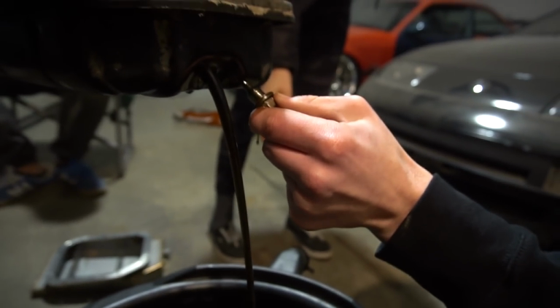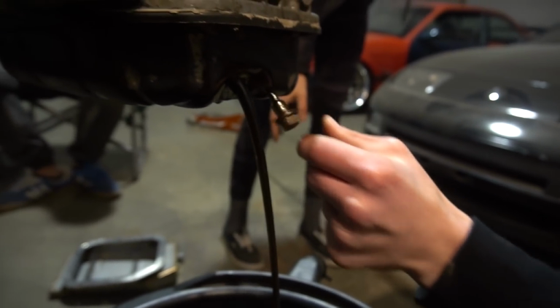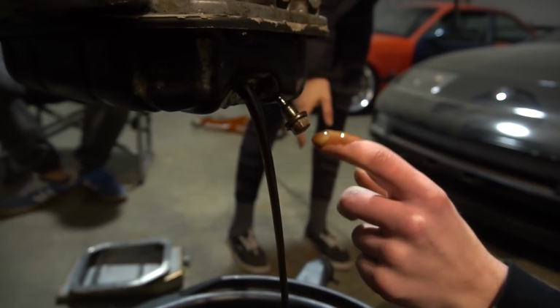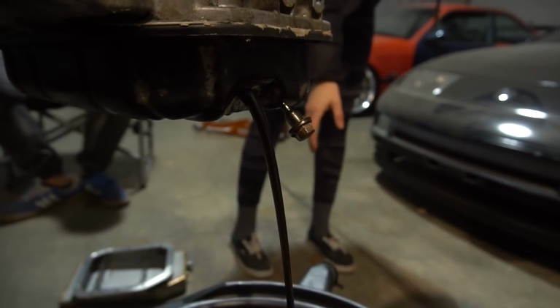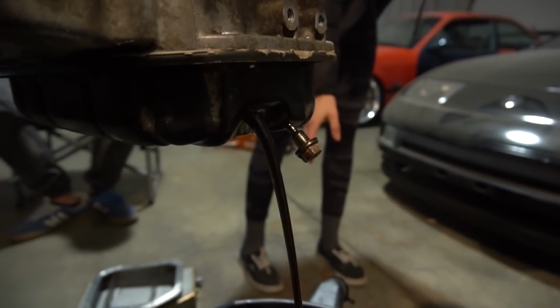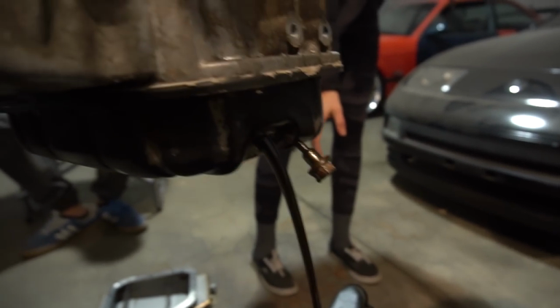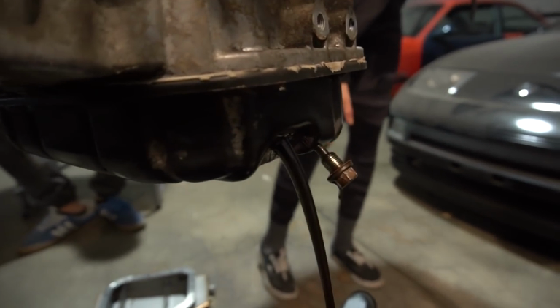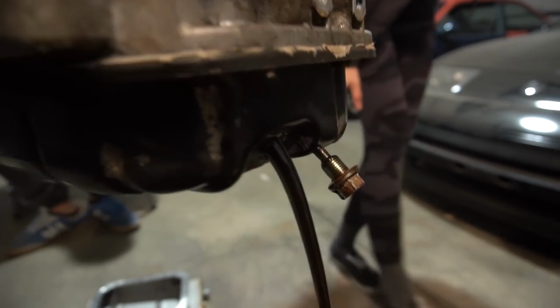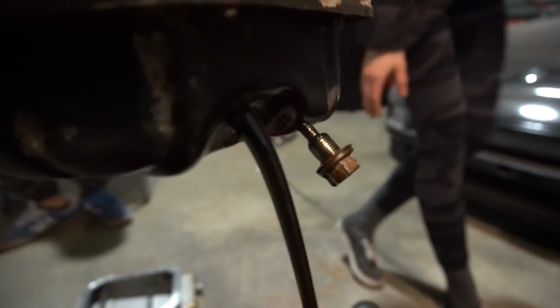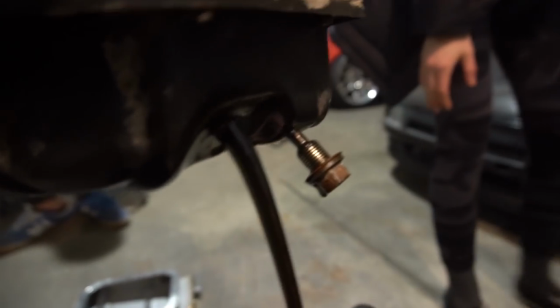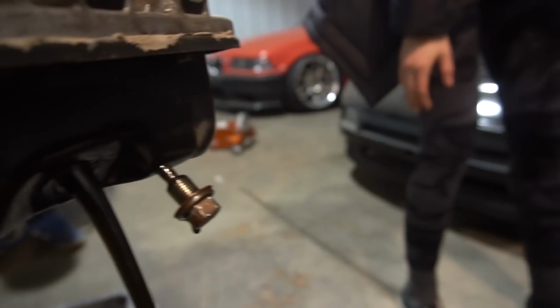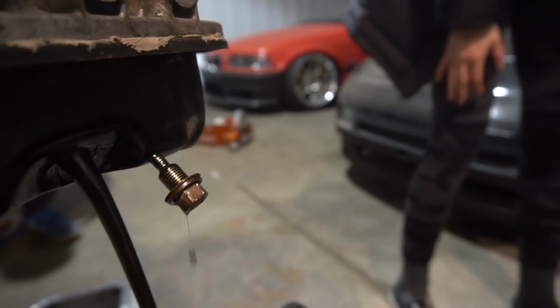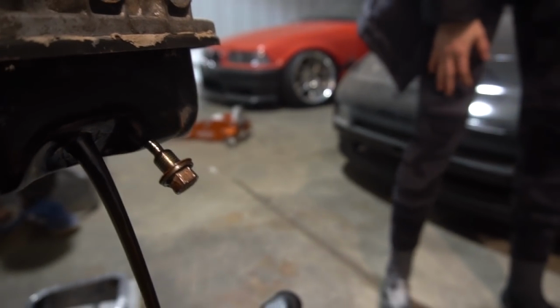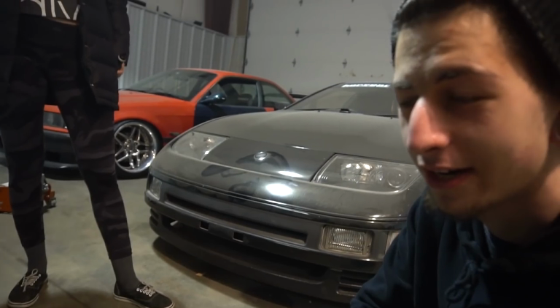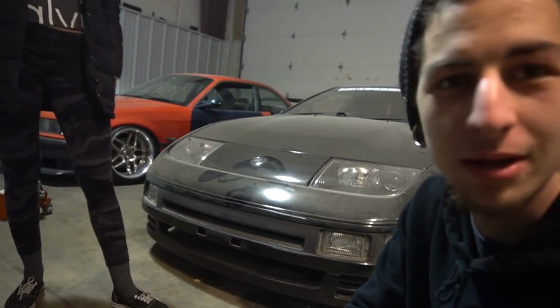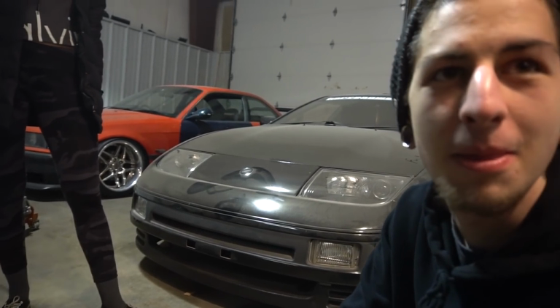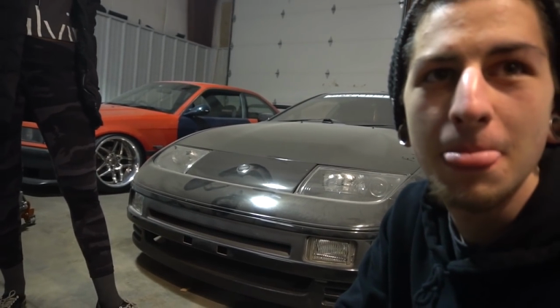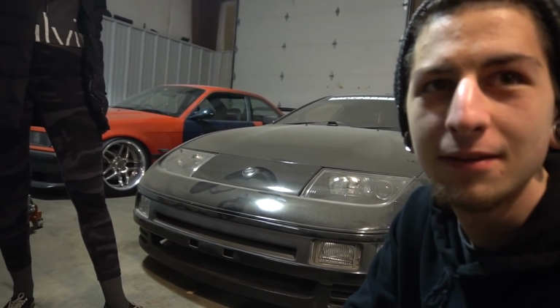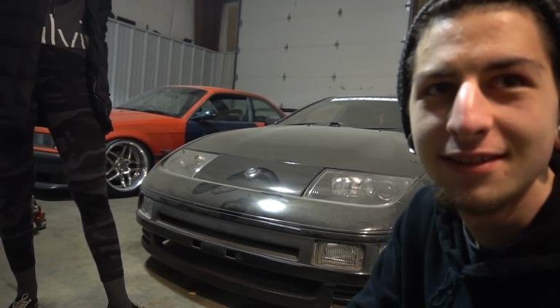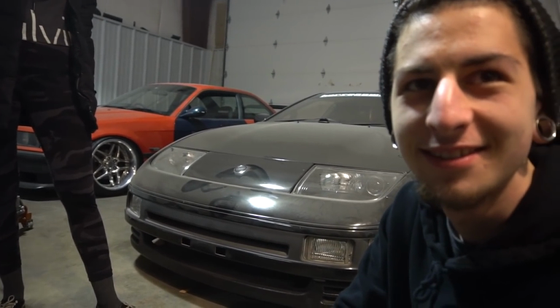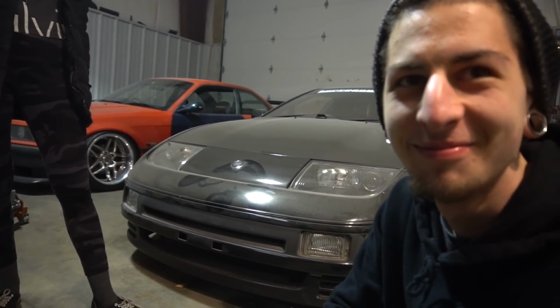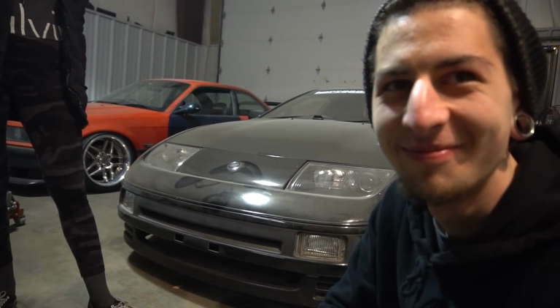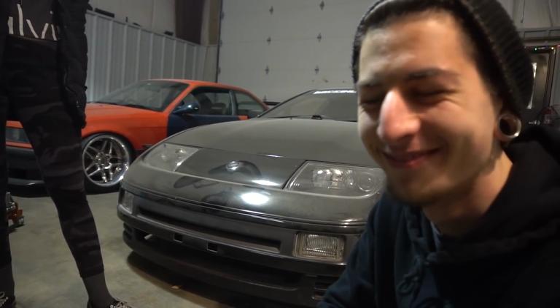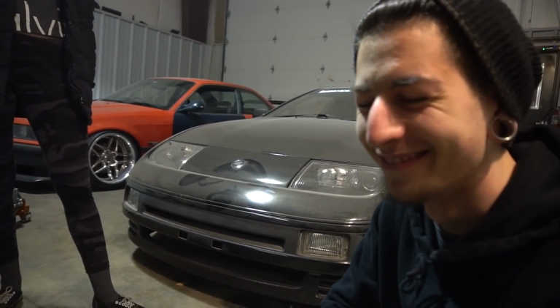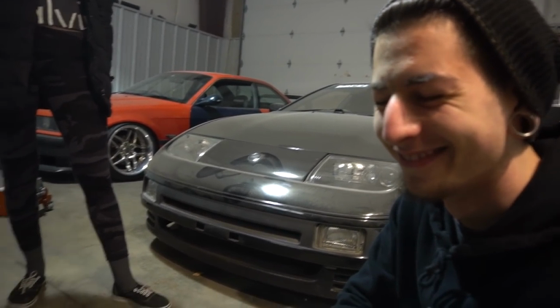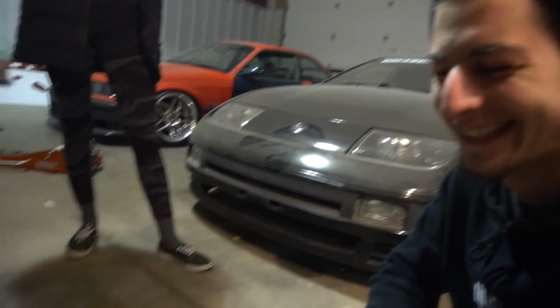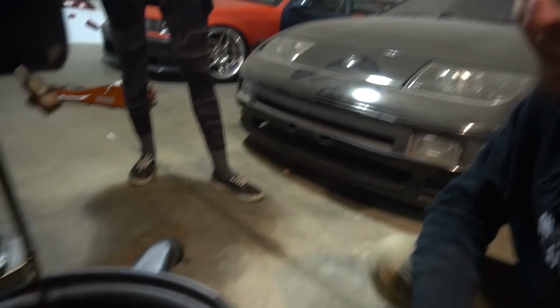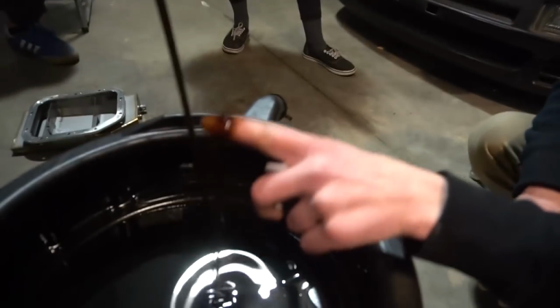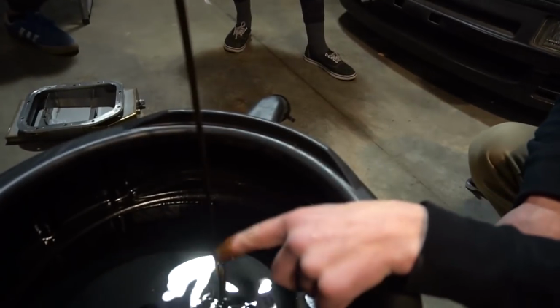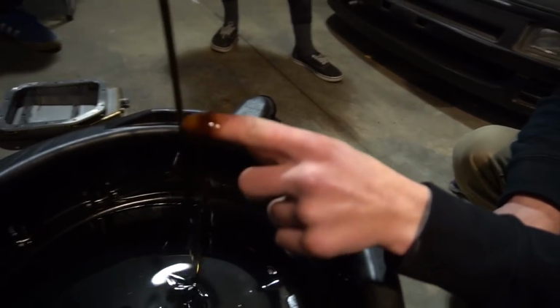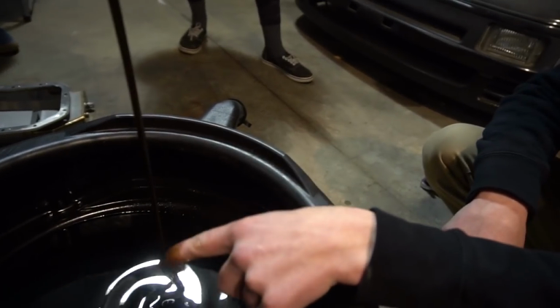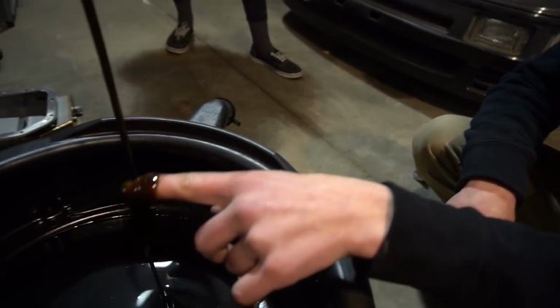Look at that — no metal shavings. That's always nice to see. Right here, I'll taste it — no, I mean, let me know as proof I'll do it. That's tempting, I got five bucks.